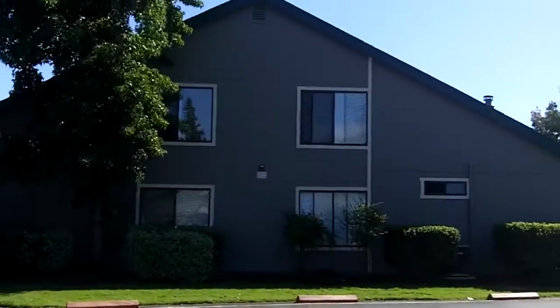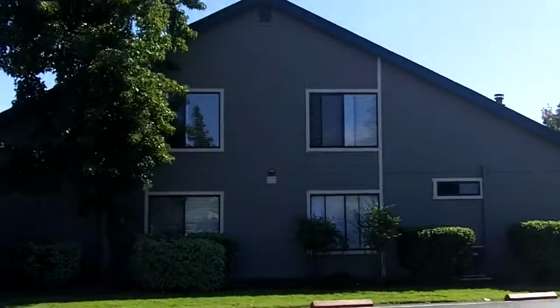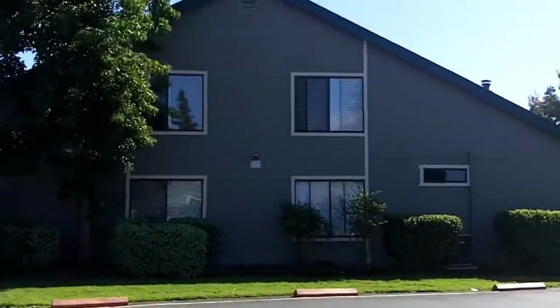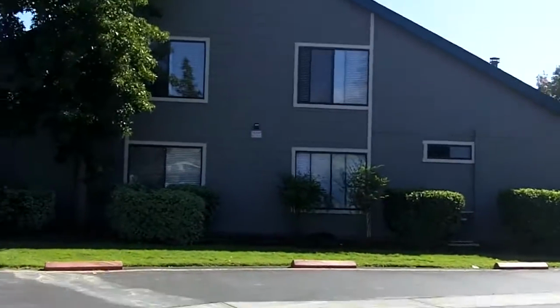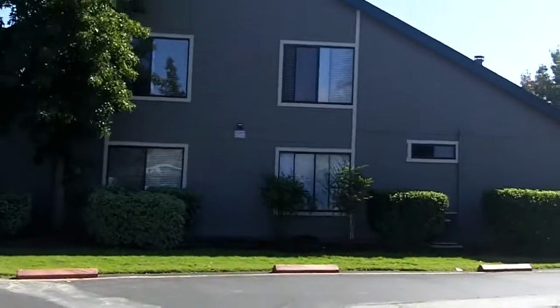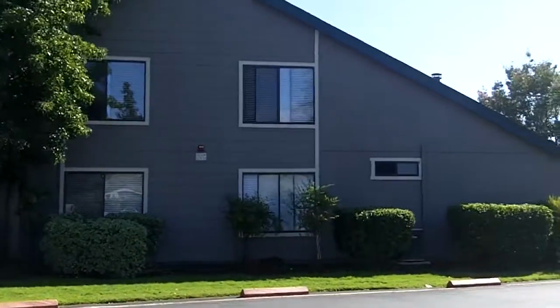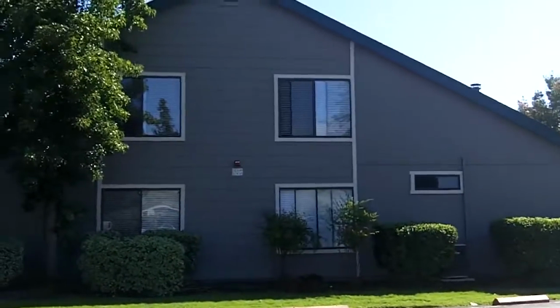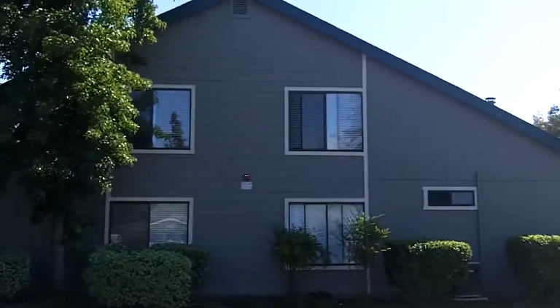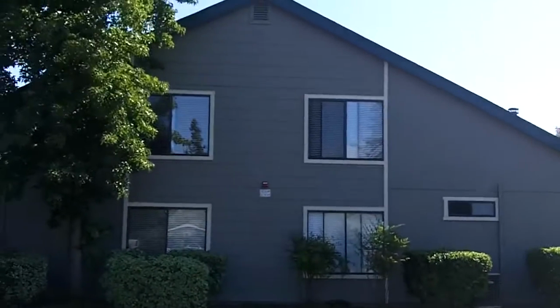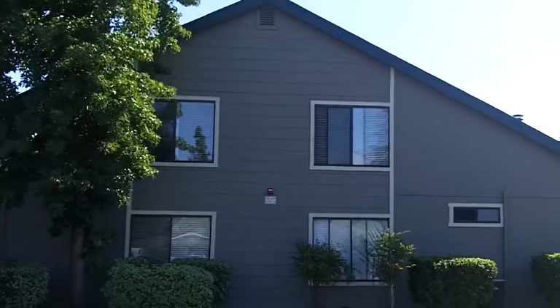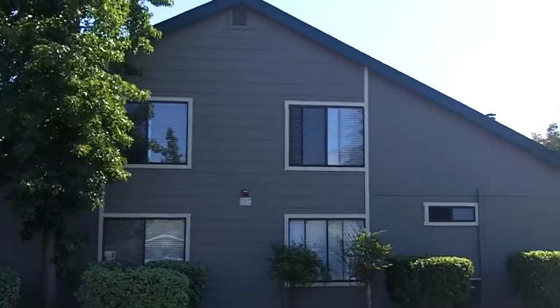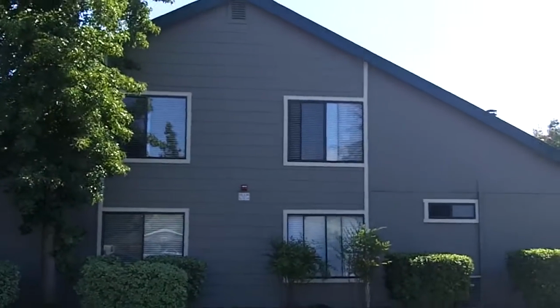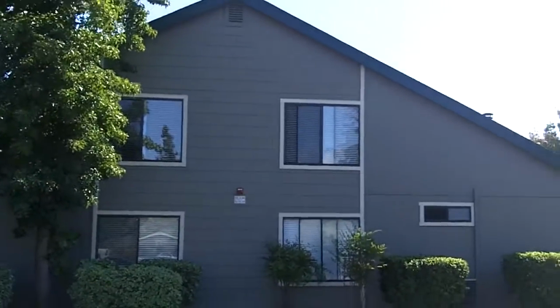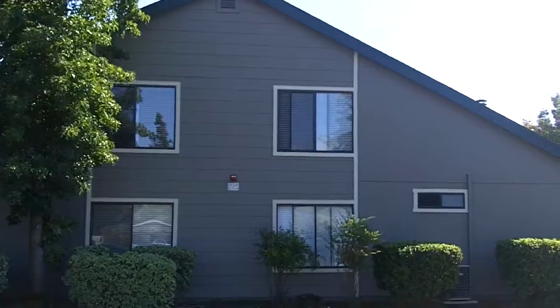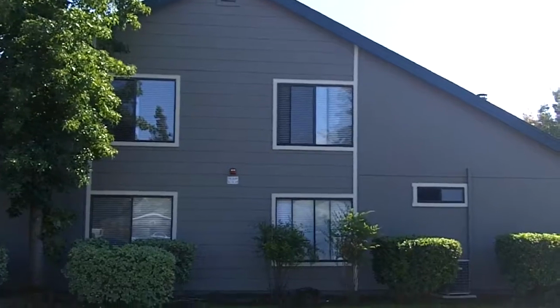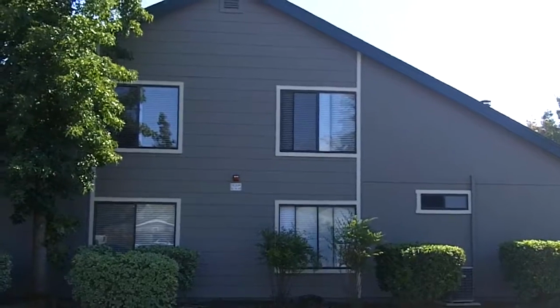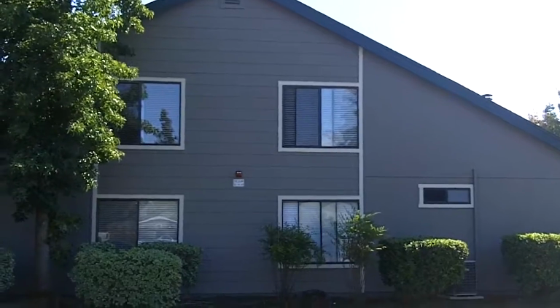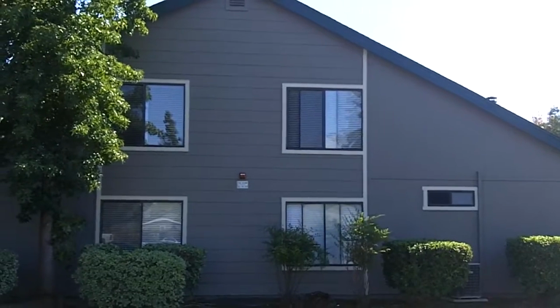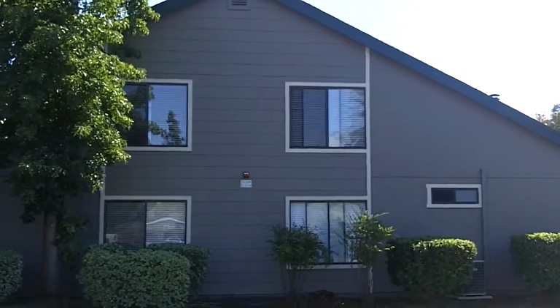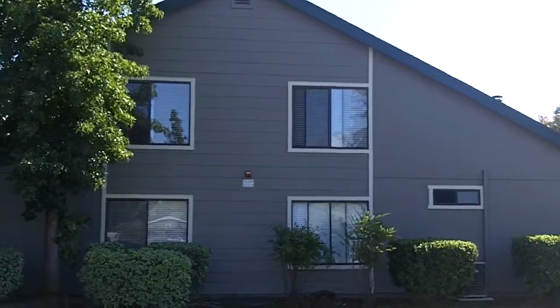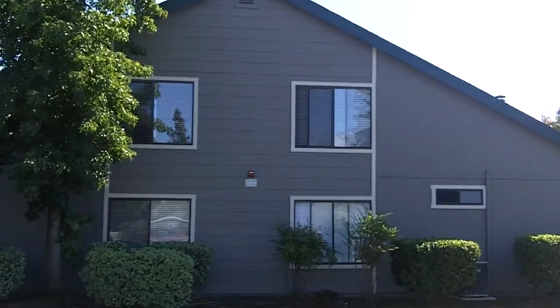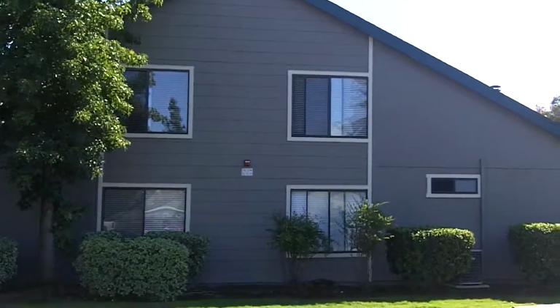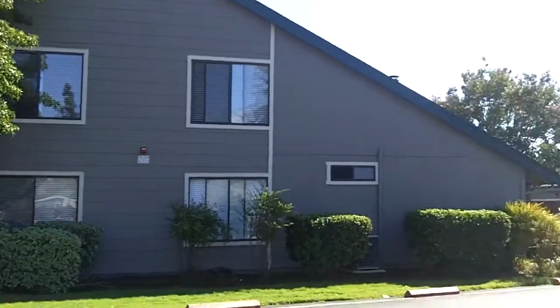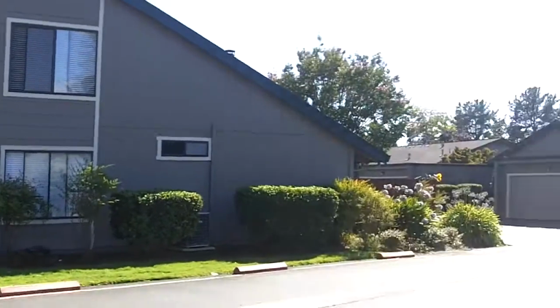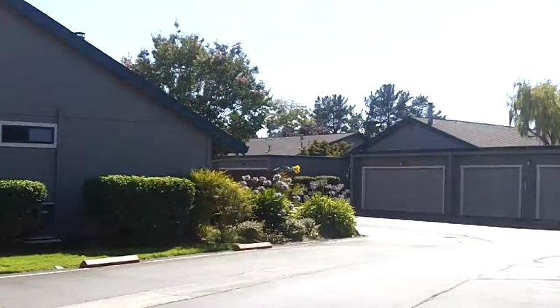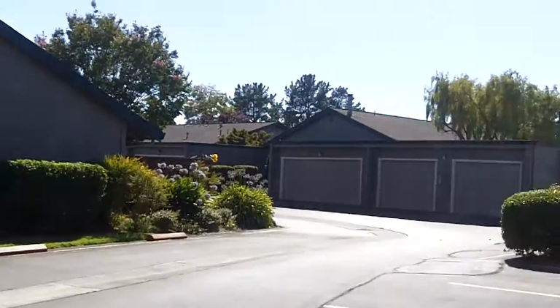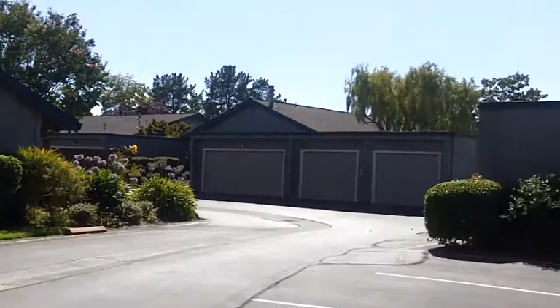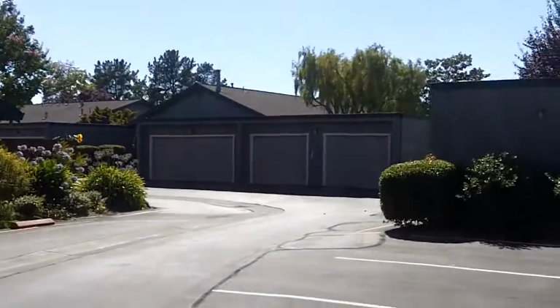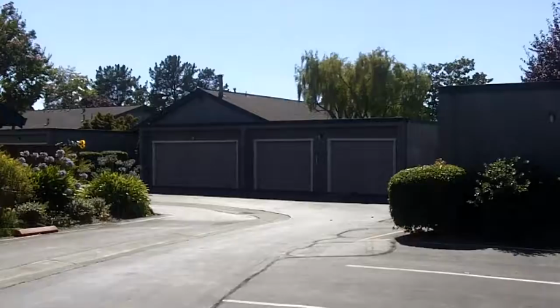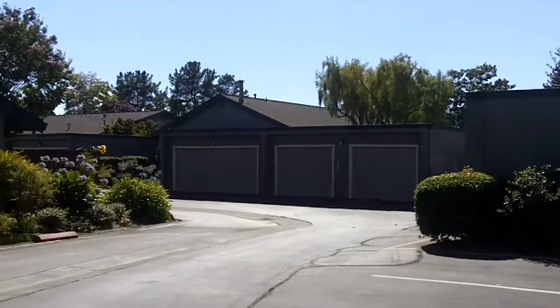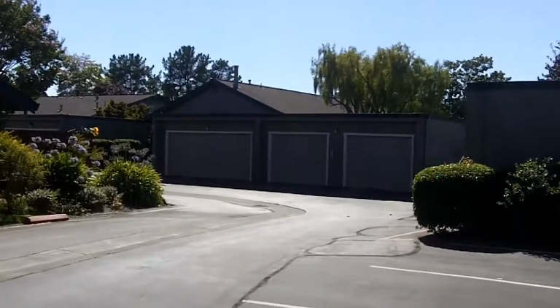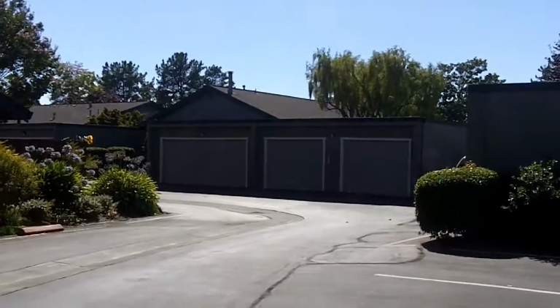Everything looks great. I had a walk-through with the manager and board president about a week ago and they were extremely happy with the work that was performed.